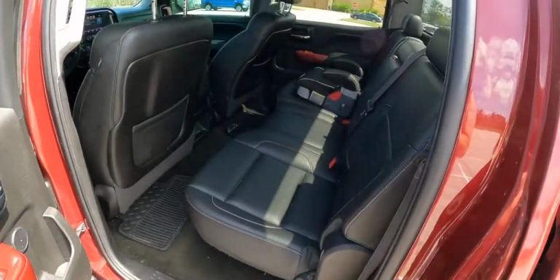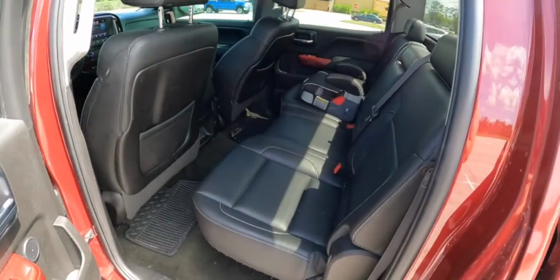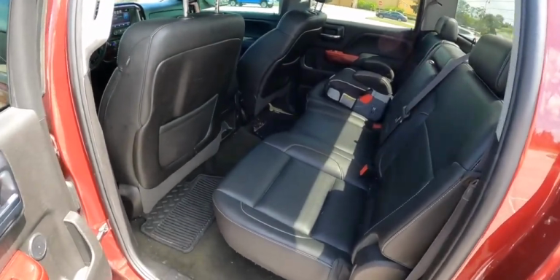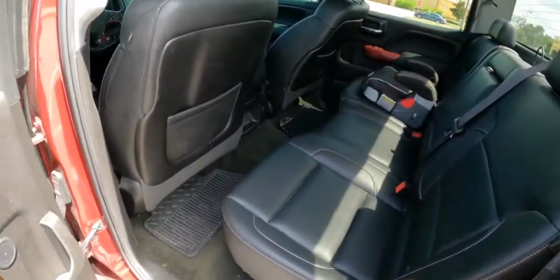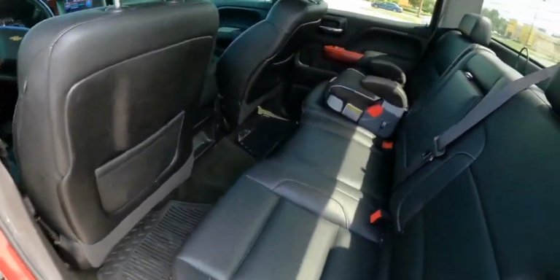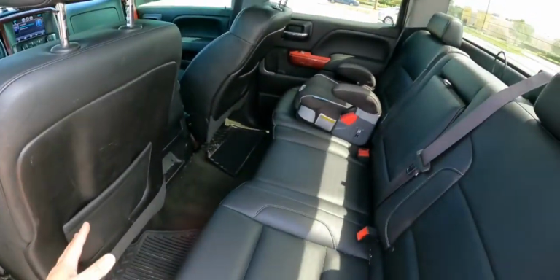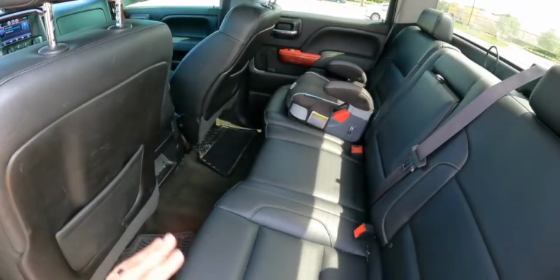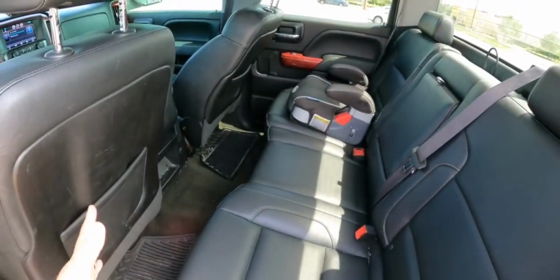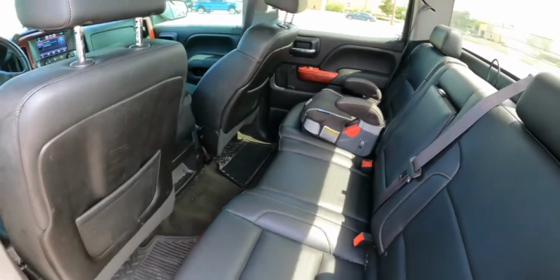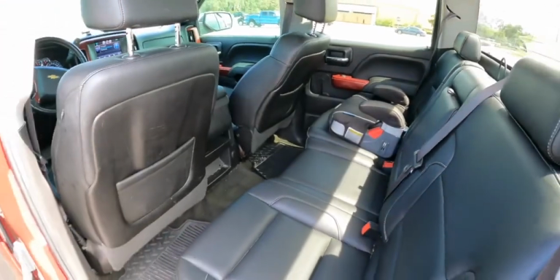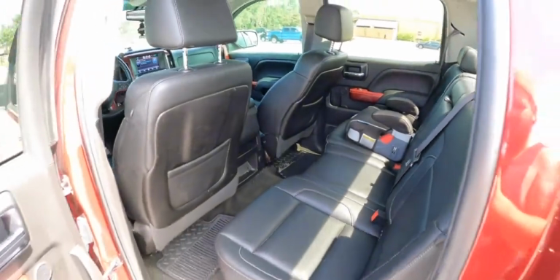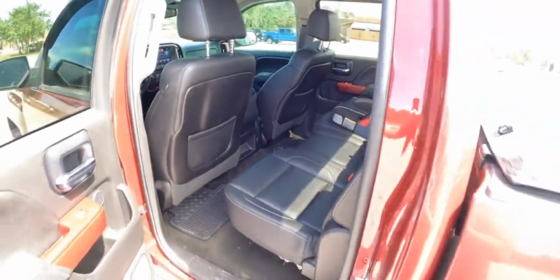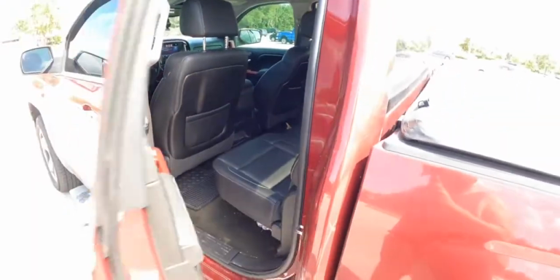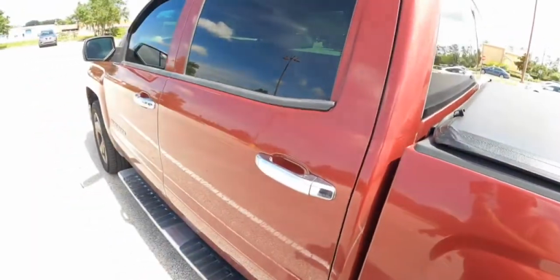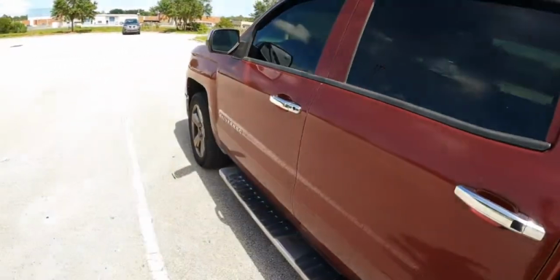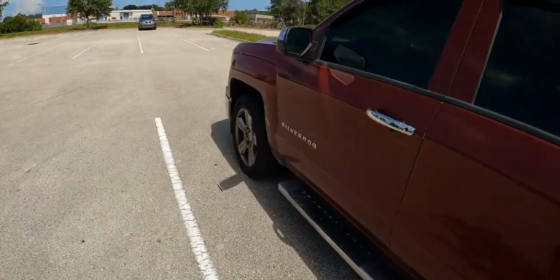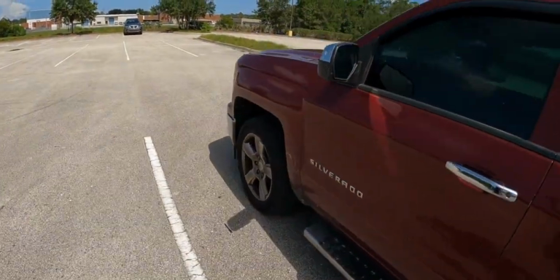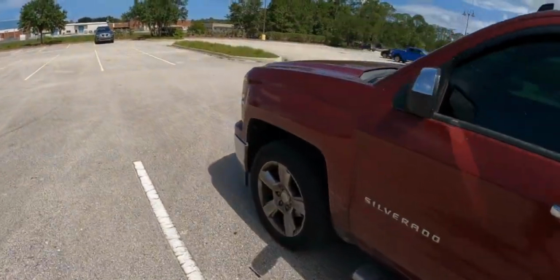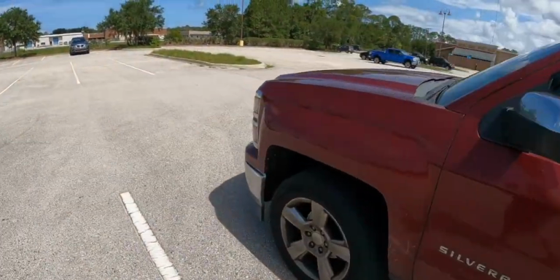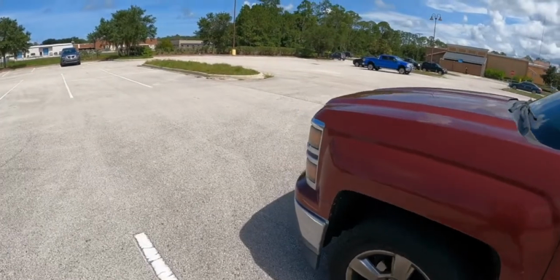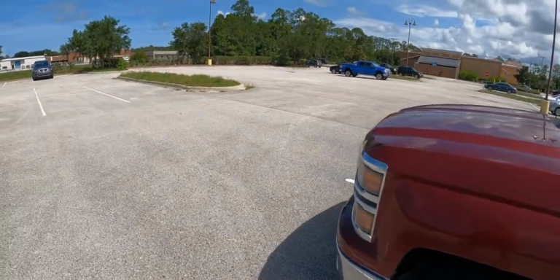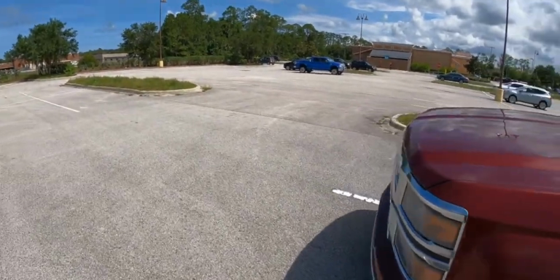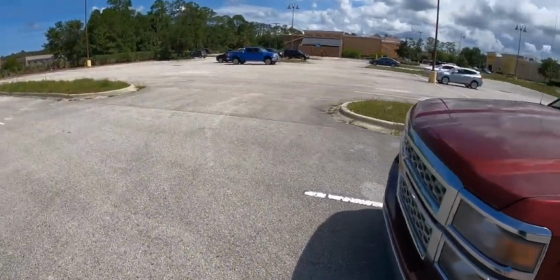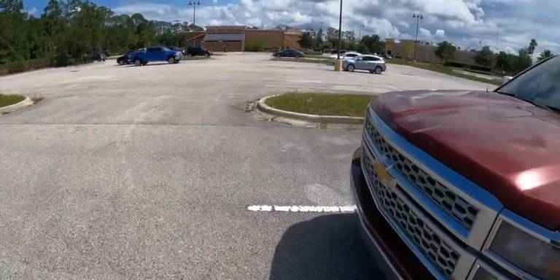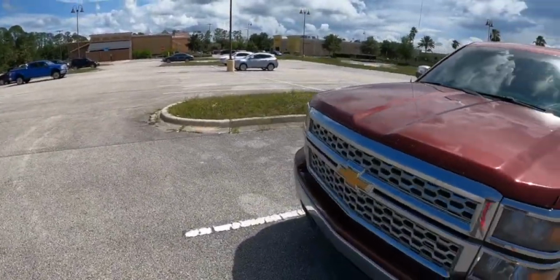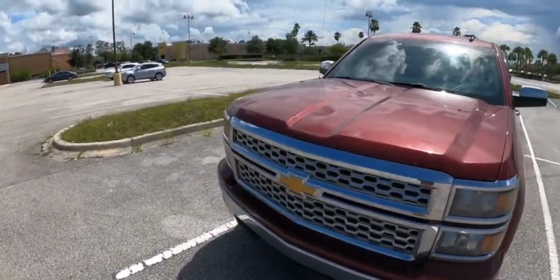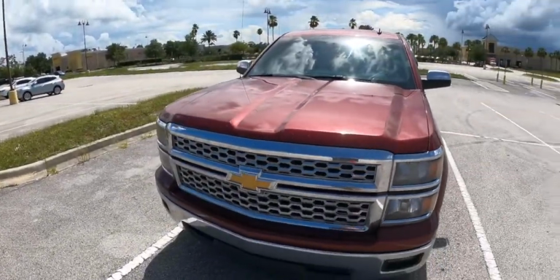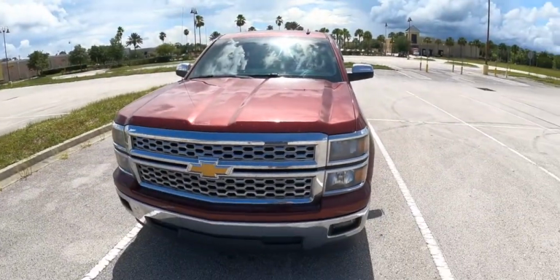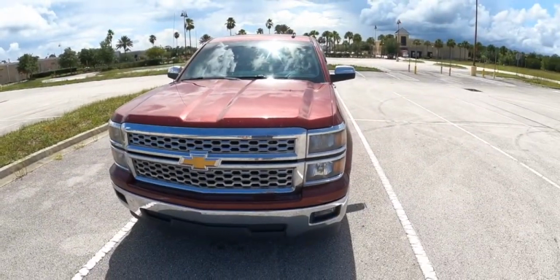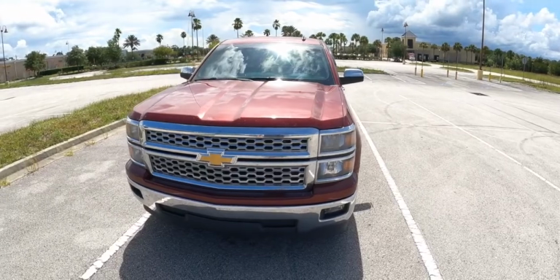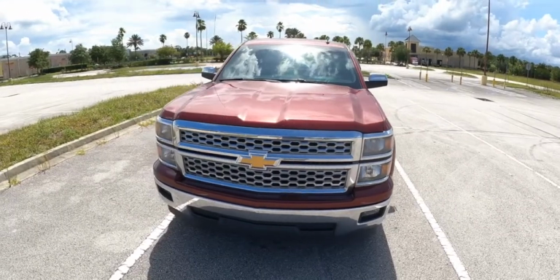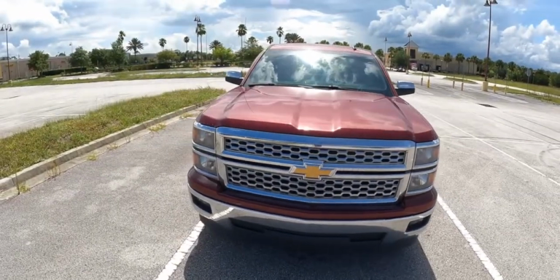Obviously there's a lot of space in the back as well. My children love it — they always say they want to take the truck. The truck is kind of the number one choice for the family.